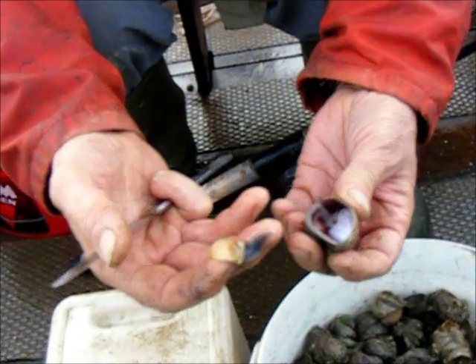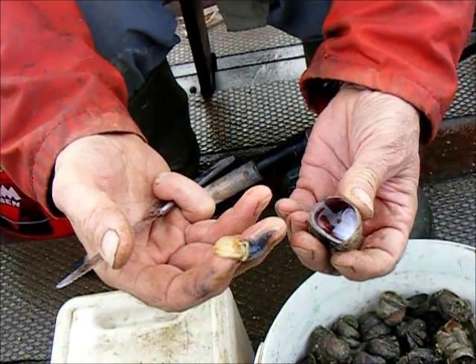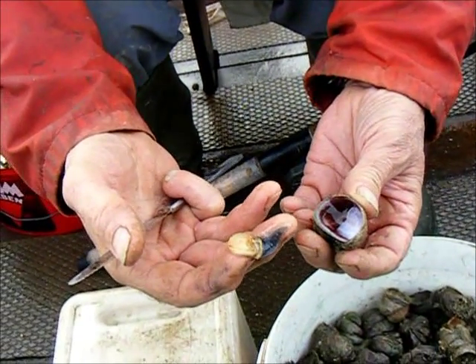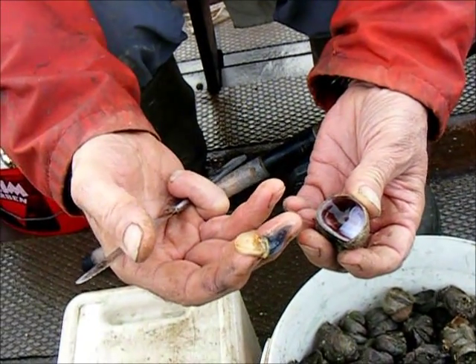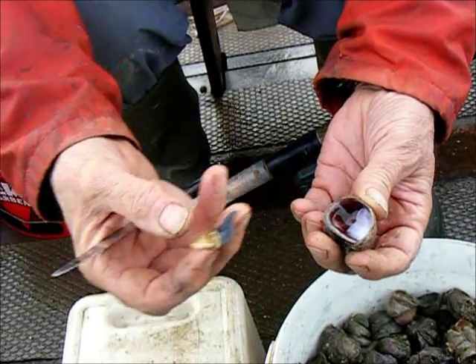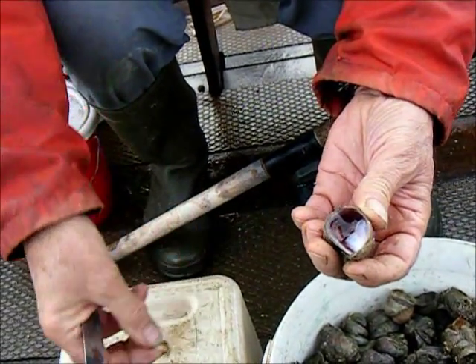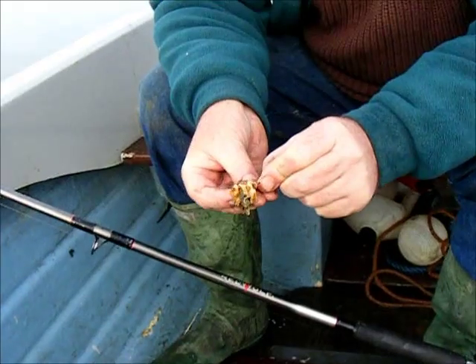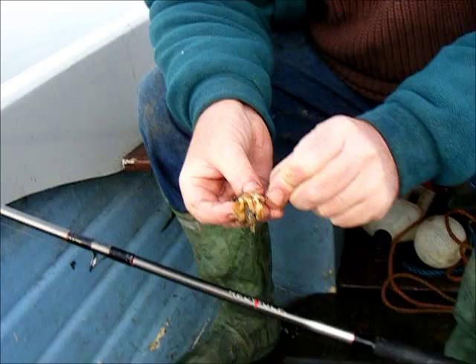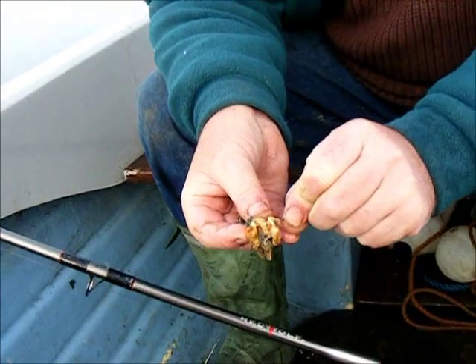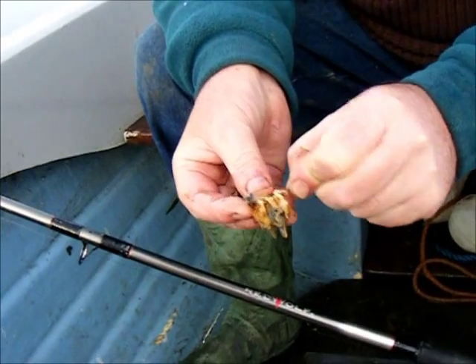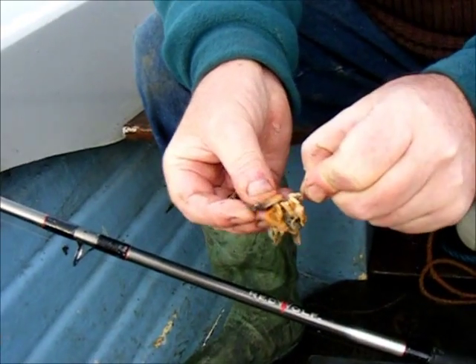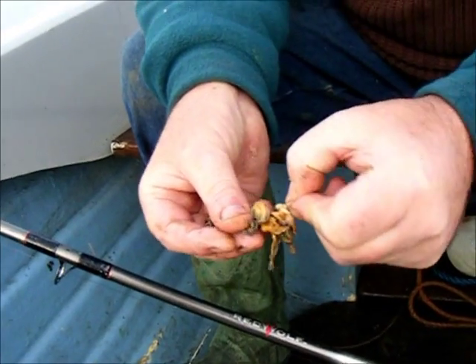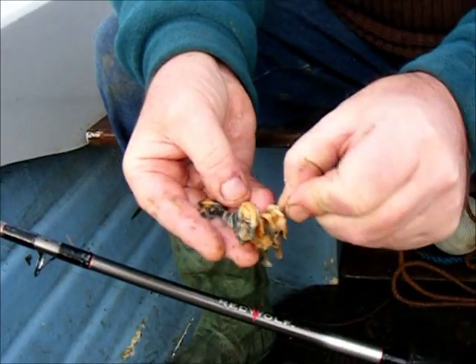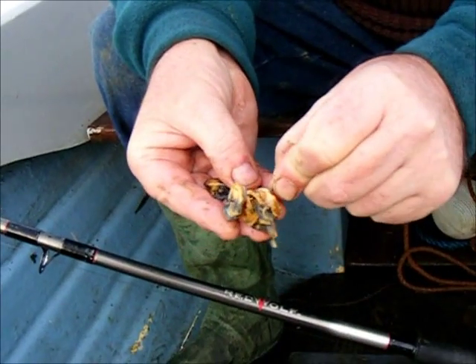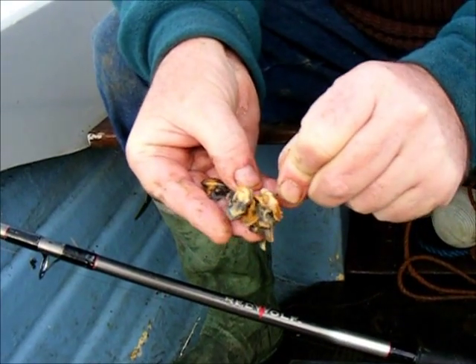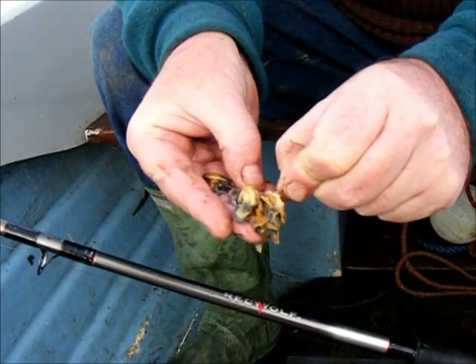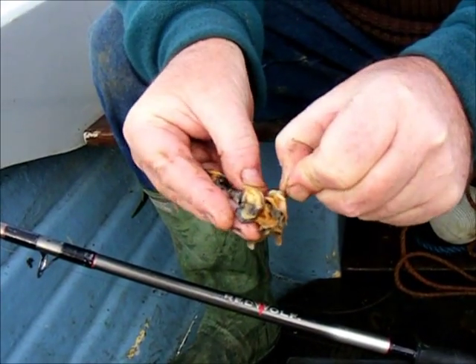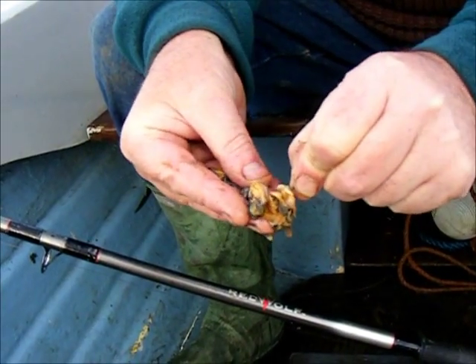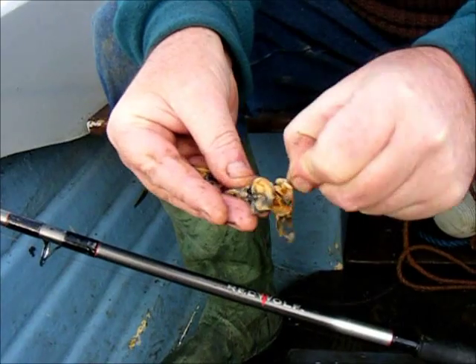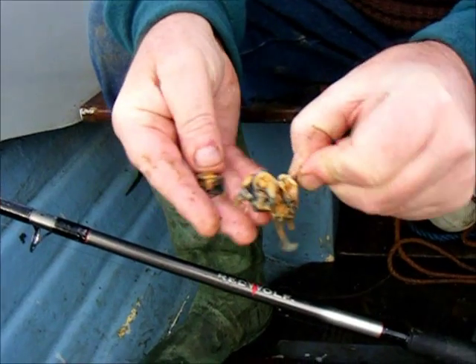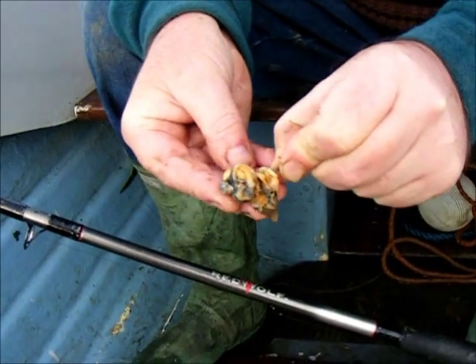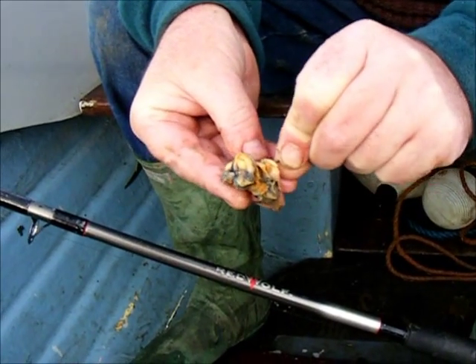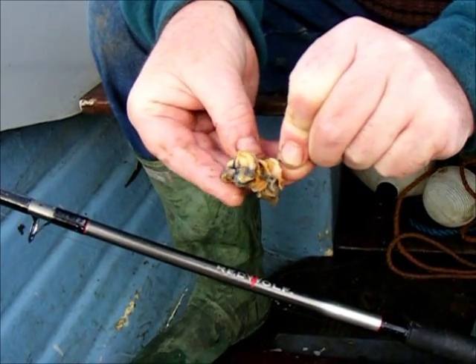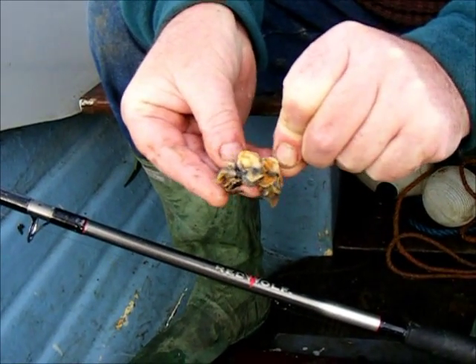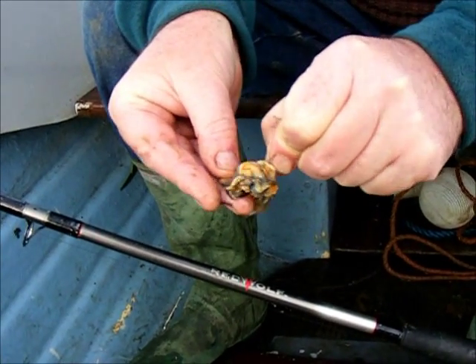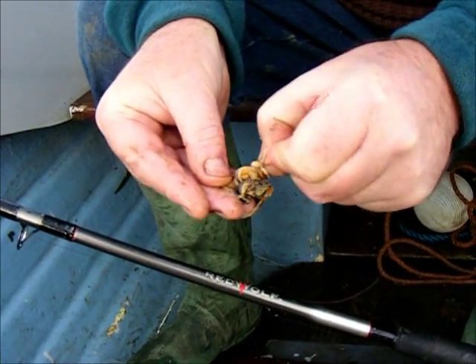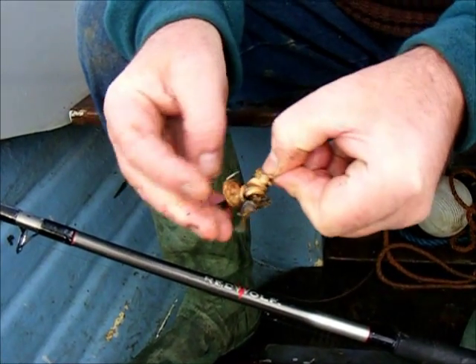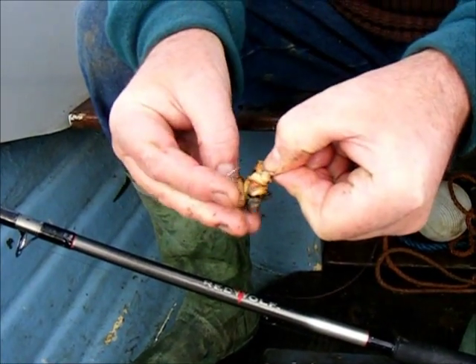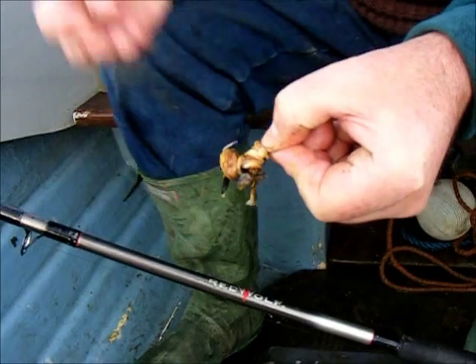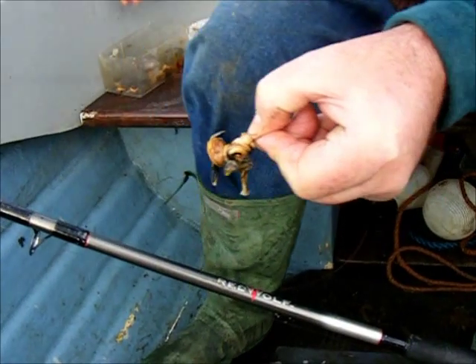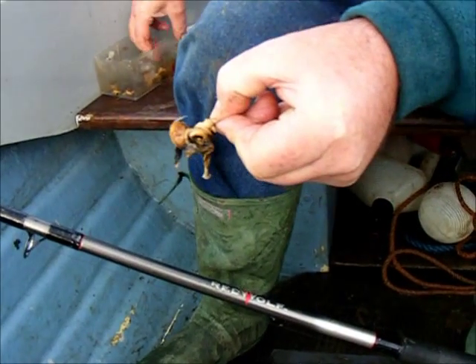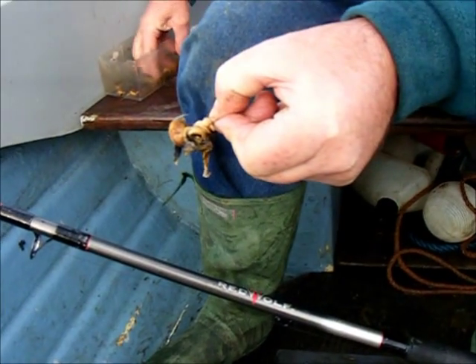We're ready to go. Load the hook up. It doesn't matter how many you put on — the more you put on, the more time the crabs have got to eat it before the fish comes along.